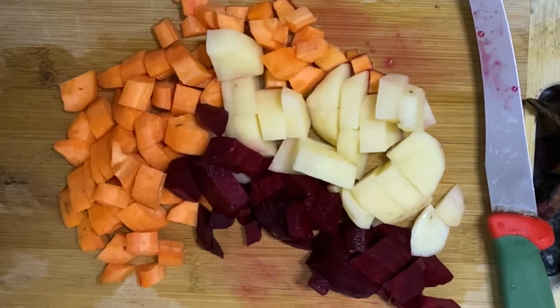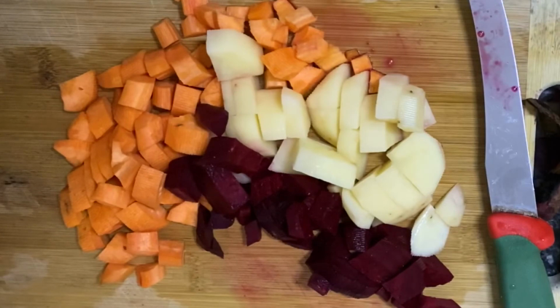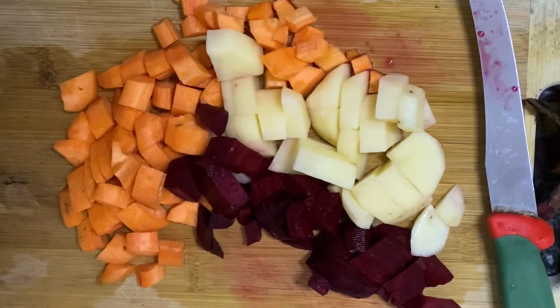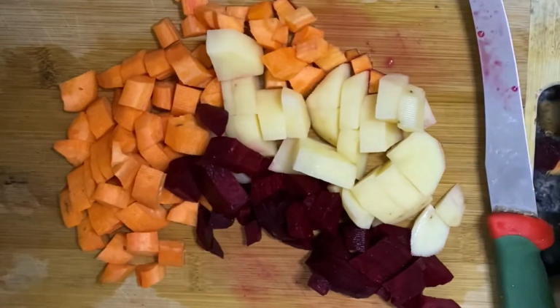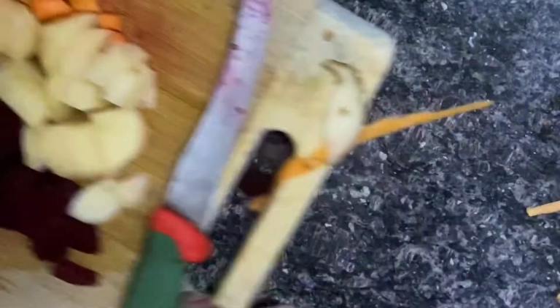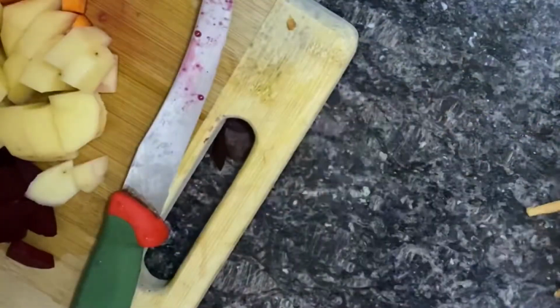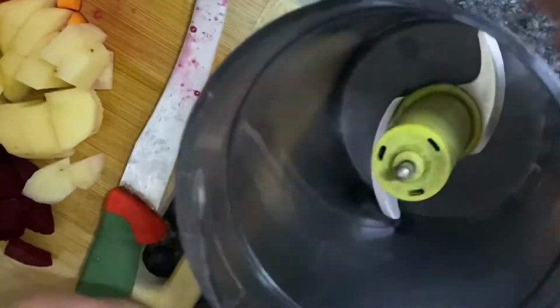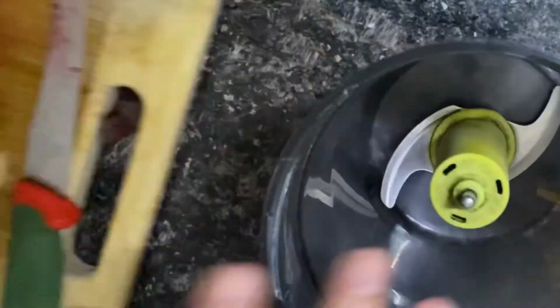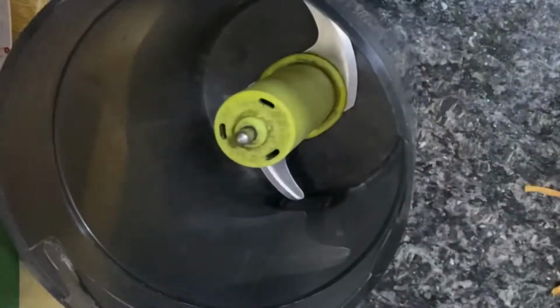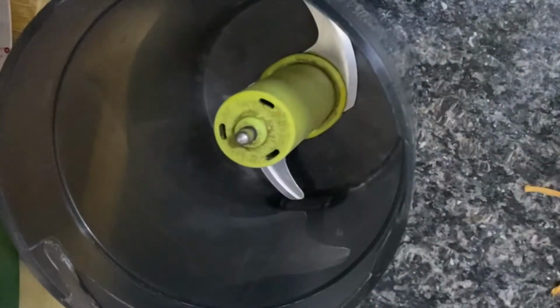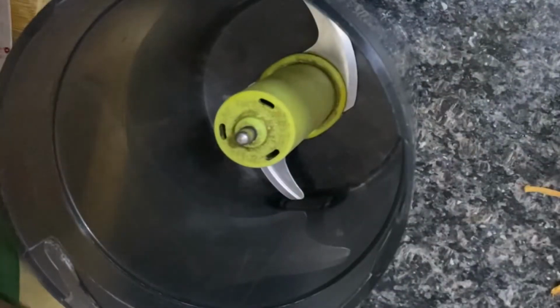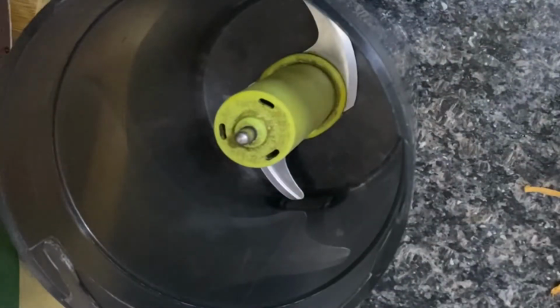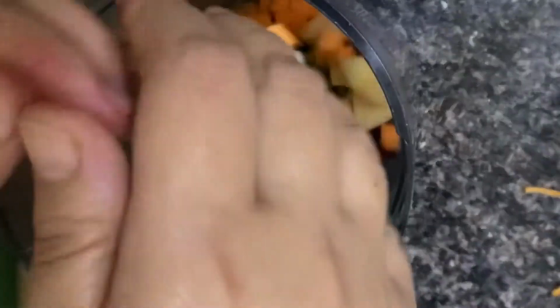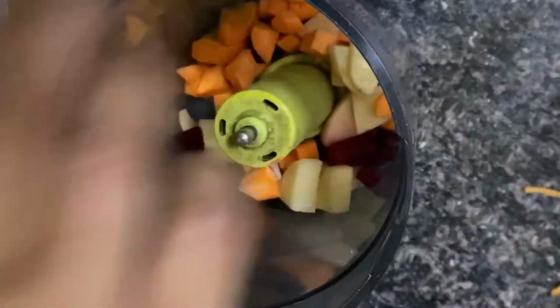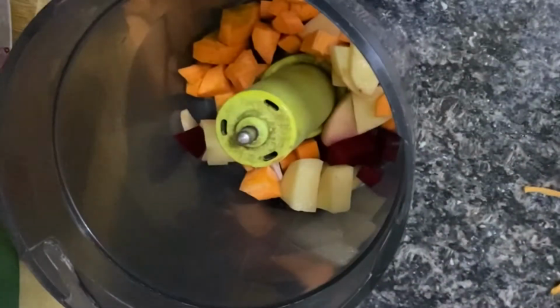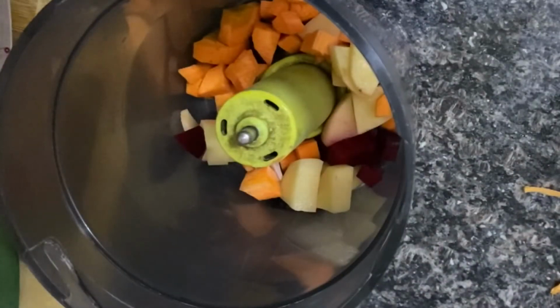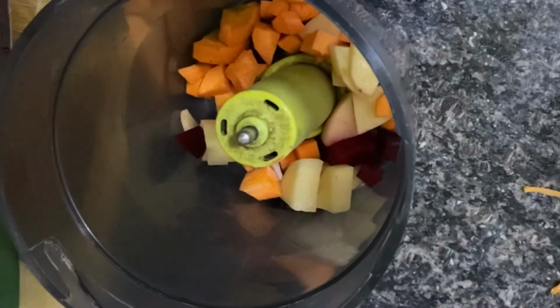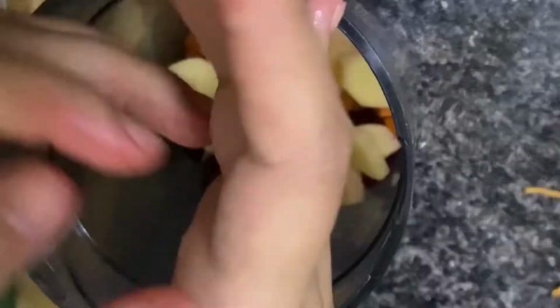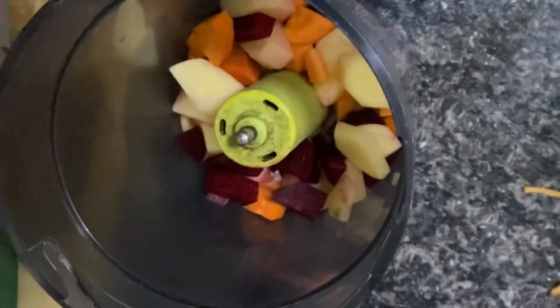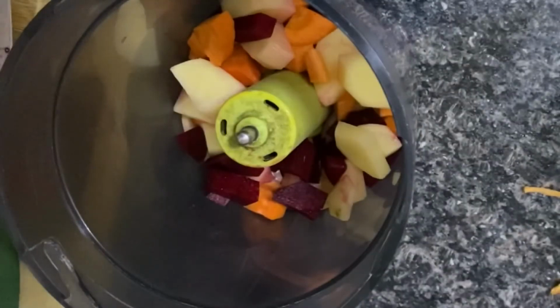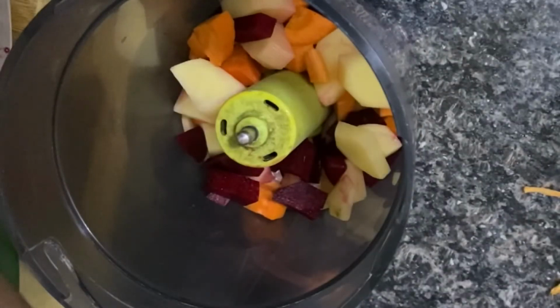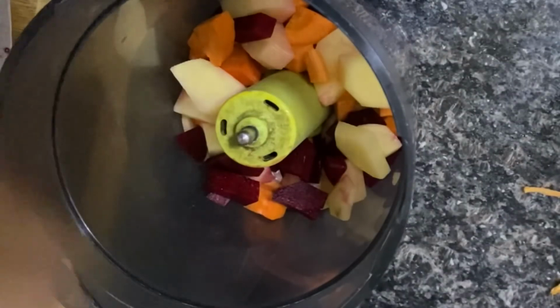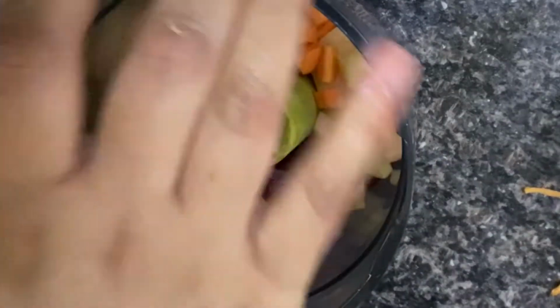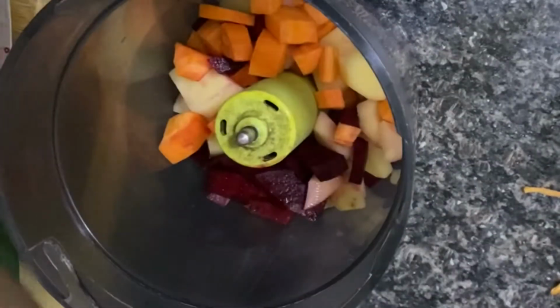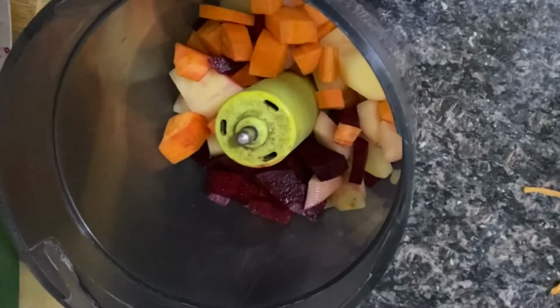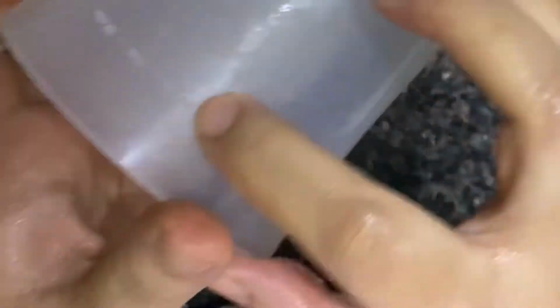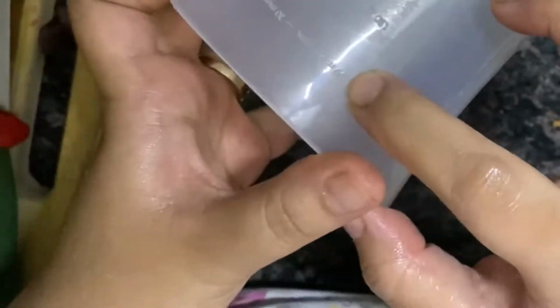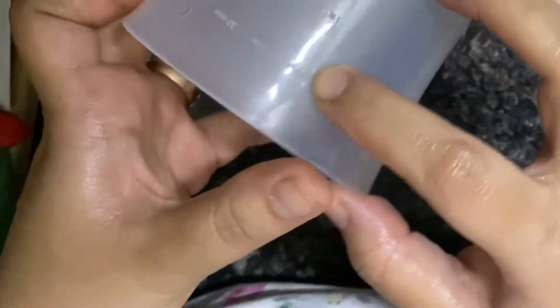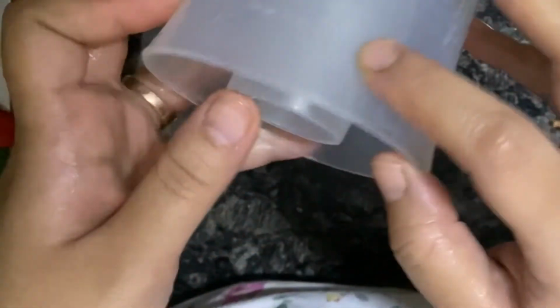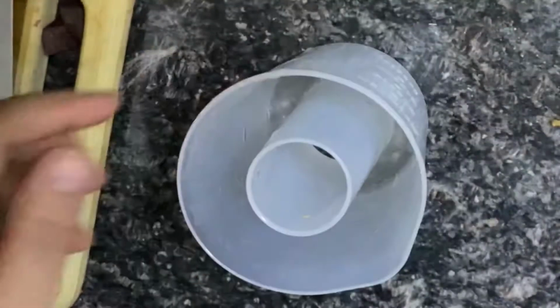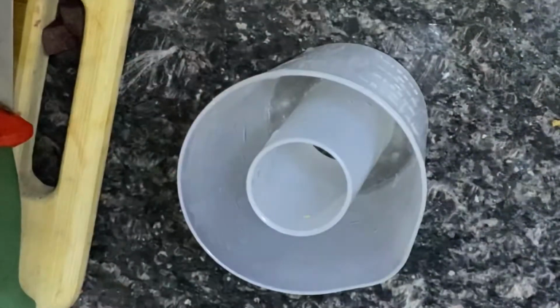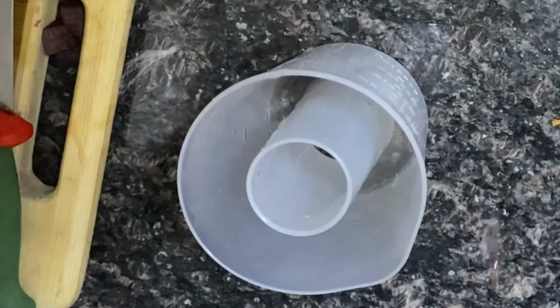So we have our vegetables chopped. Now I will steam them for 20 minutes. I will use a steamer and a blender — I will use the Philips. And if you don't have it, you can add 2 whistles in the pressure cooker.